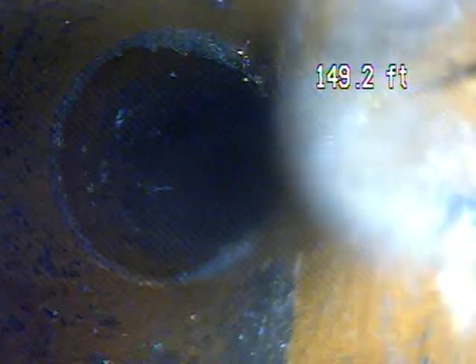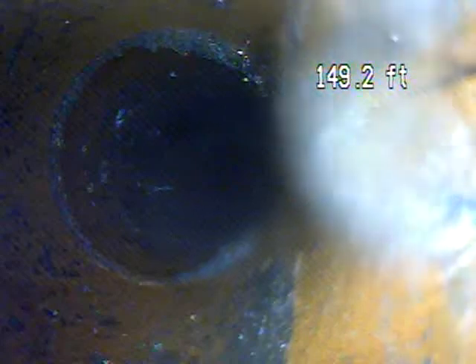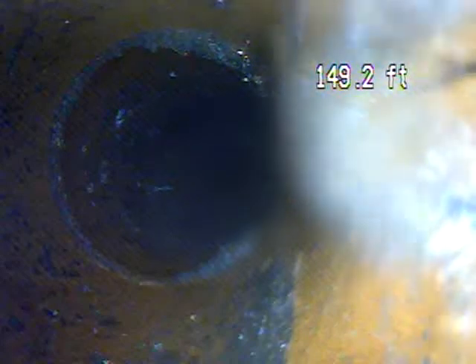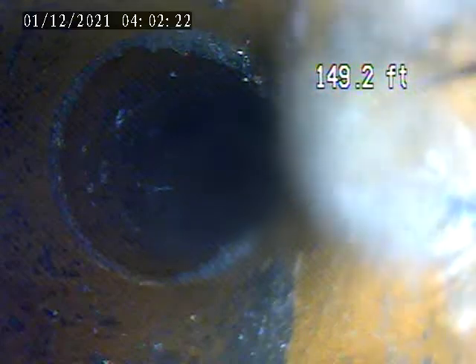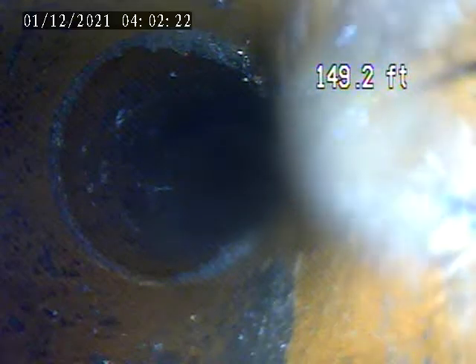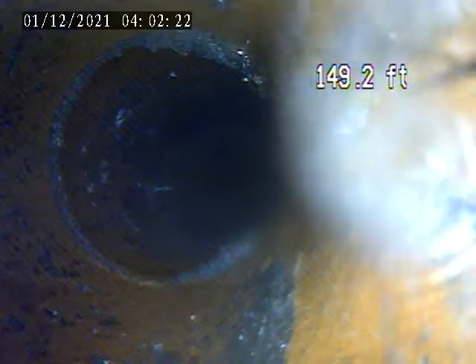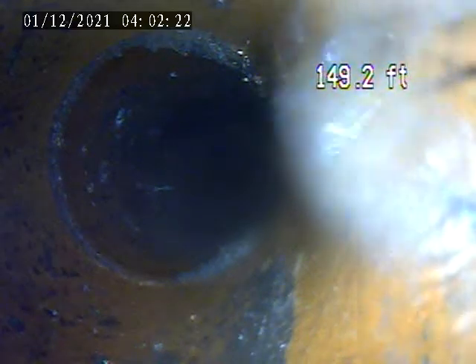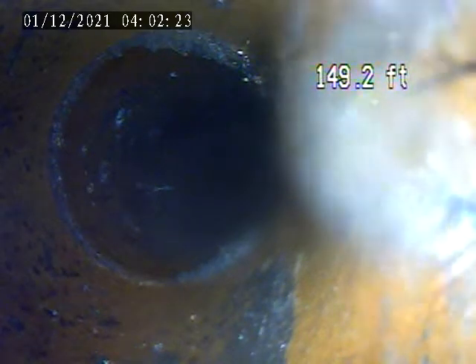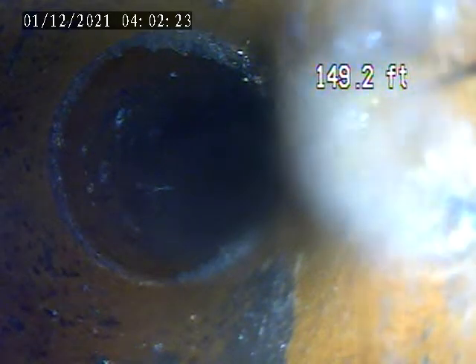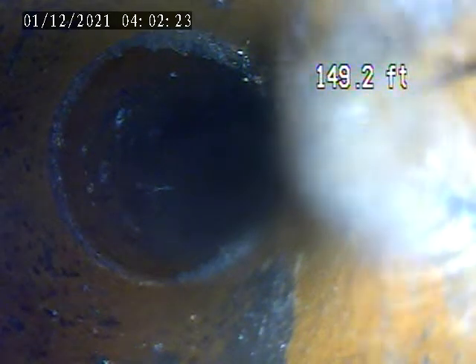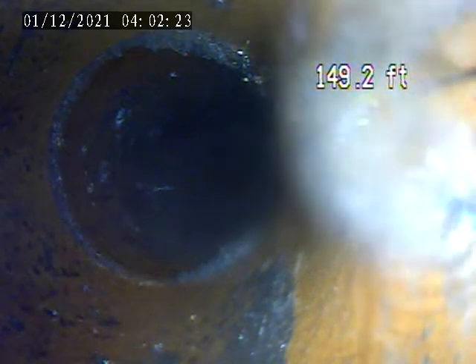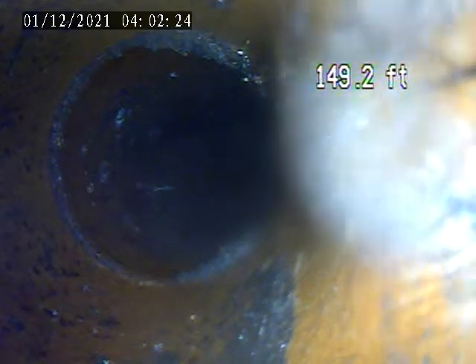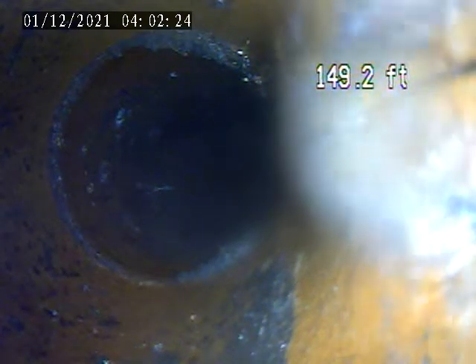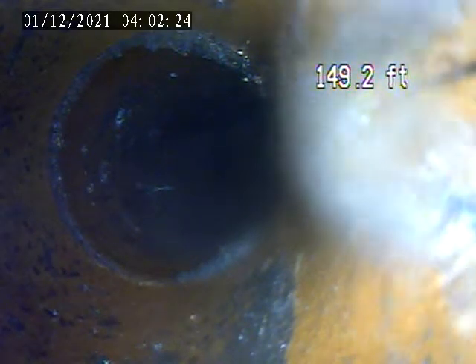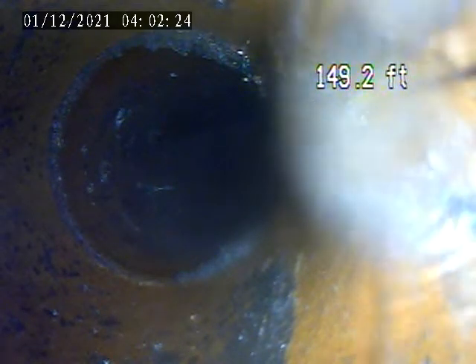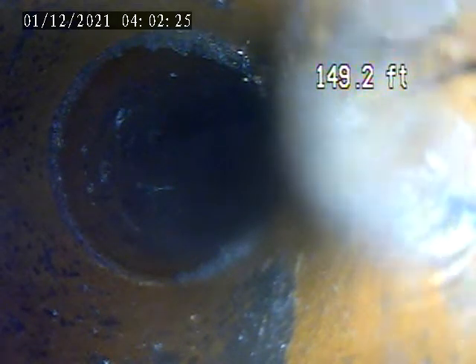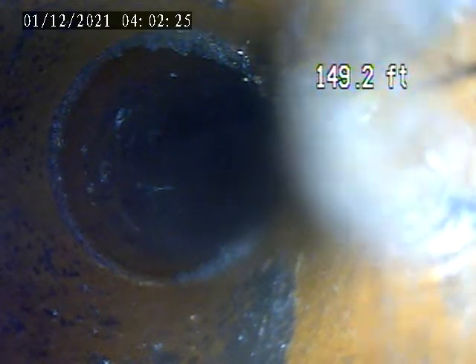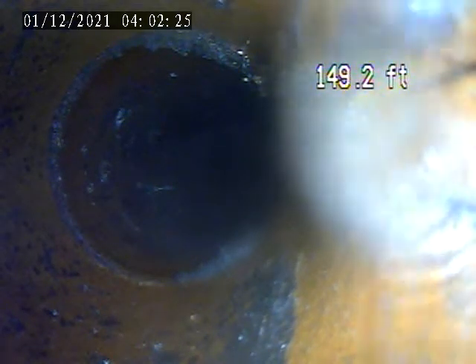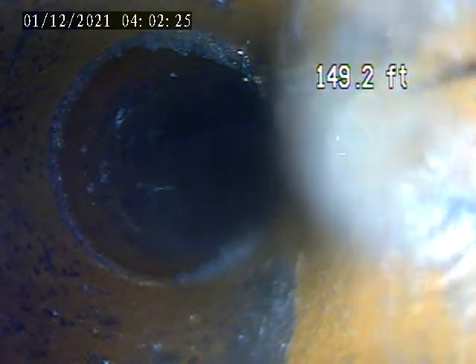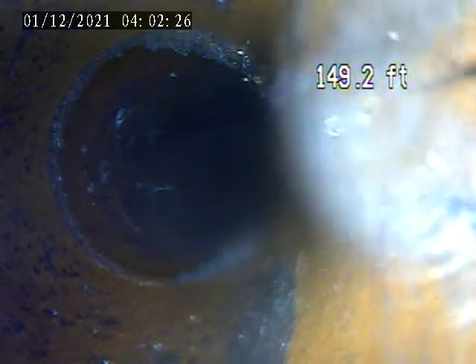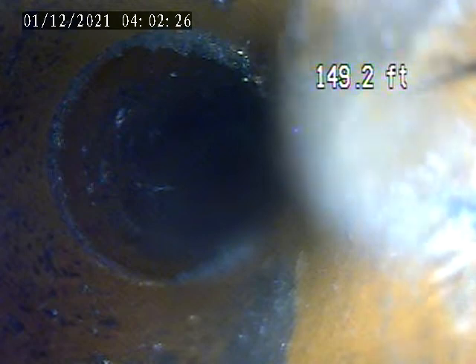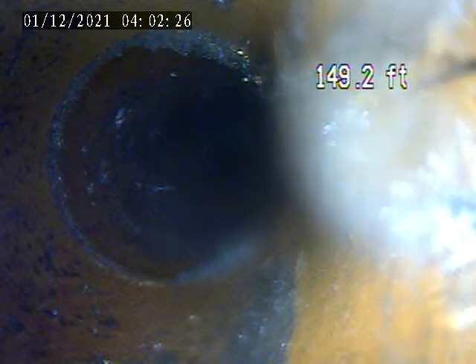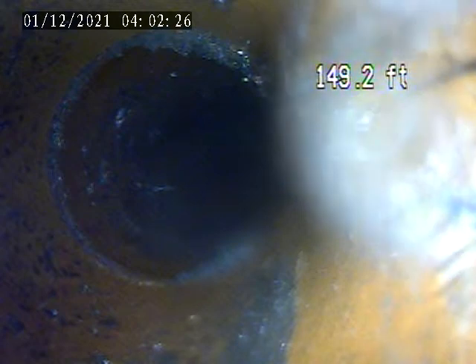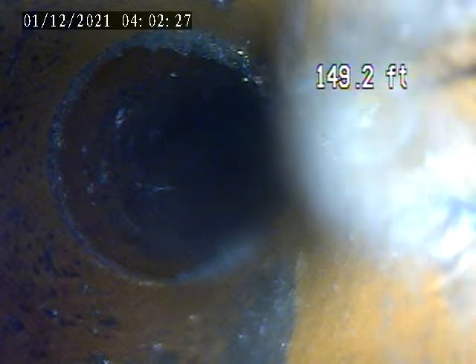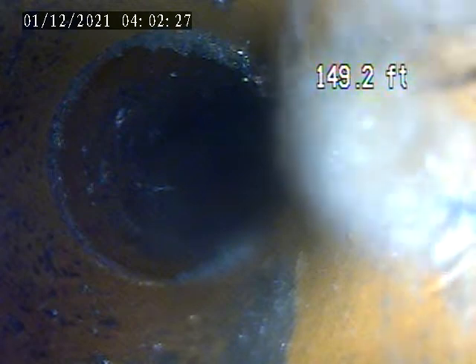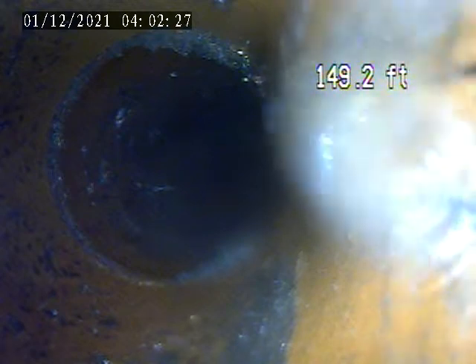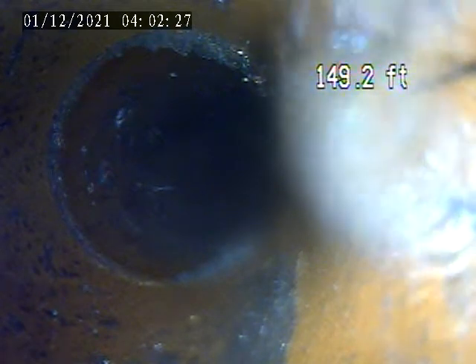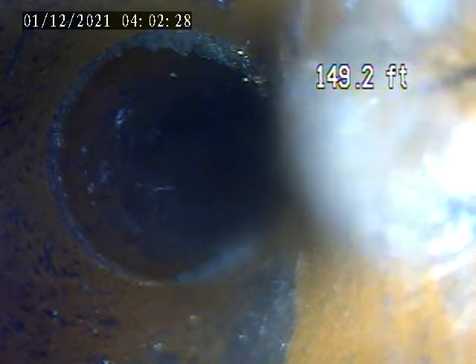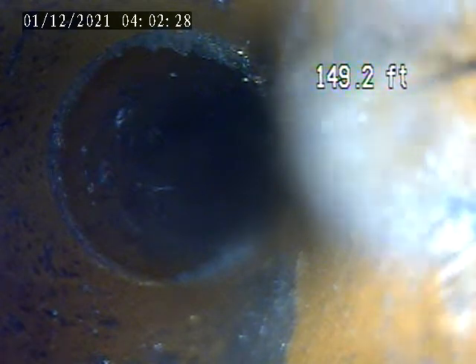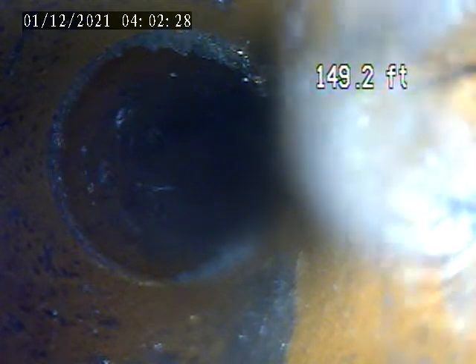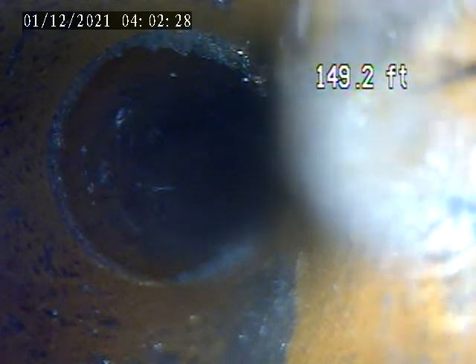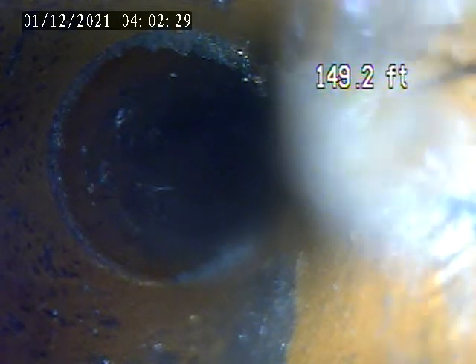Alright, we're at 1520 Maple Avenue. Today's November 30th. We're doing a video inspection of the exterior shoreline.